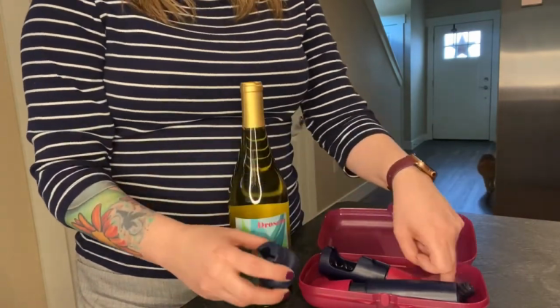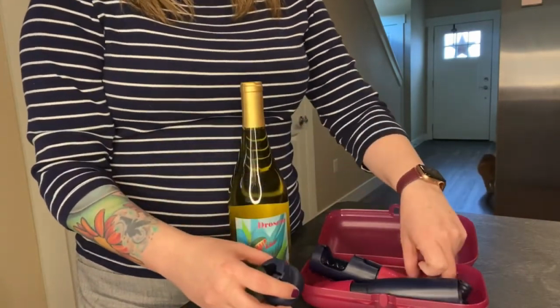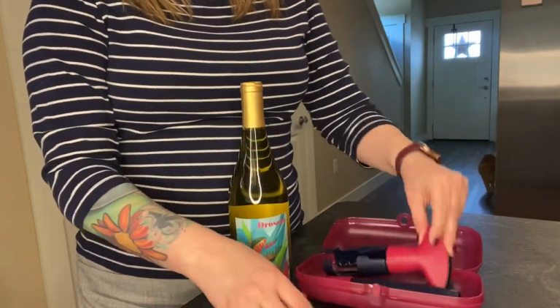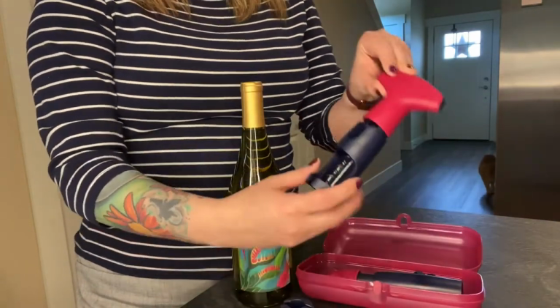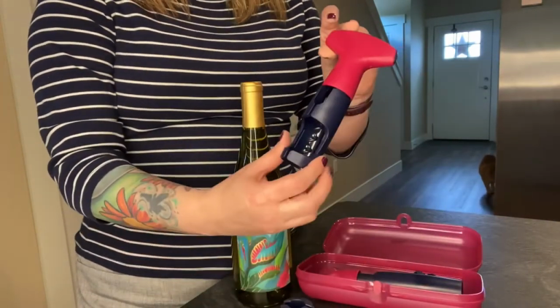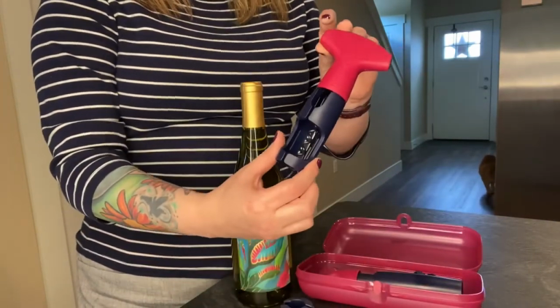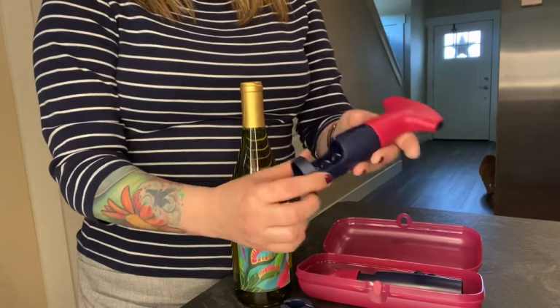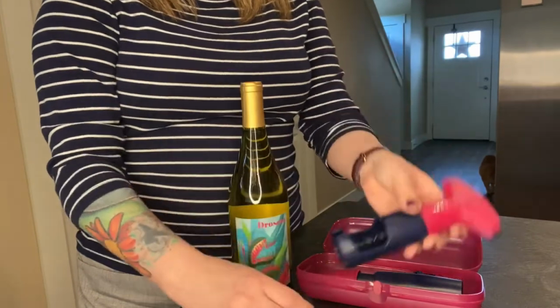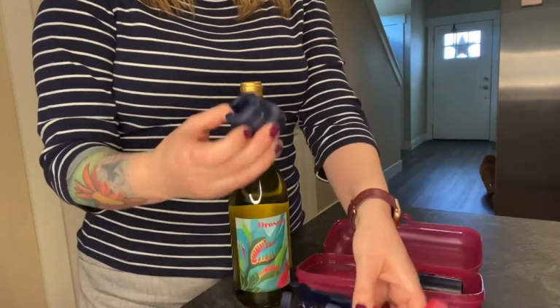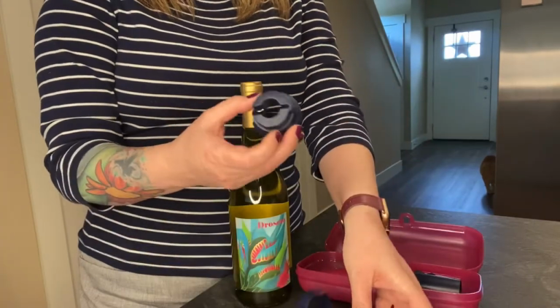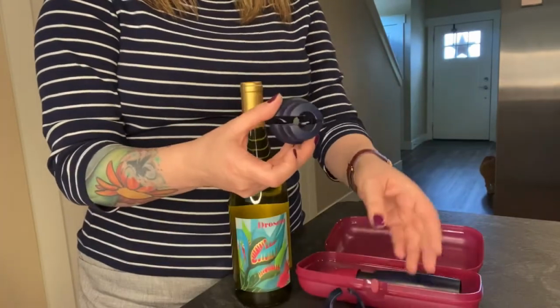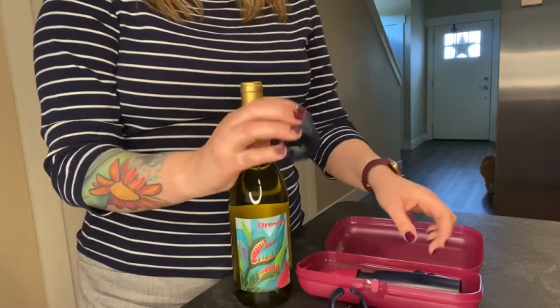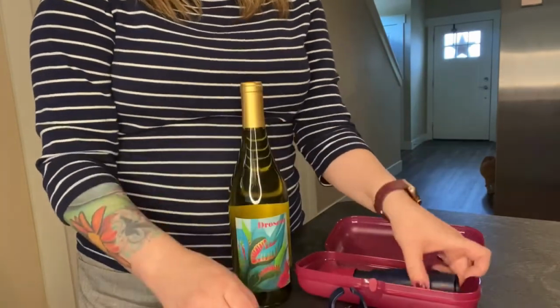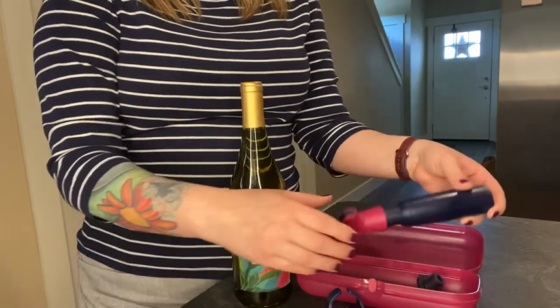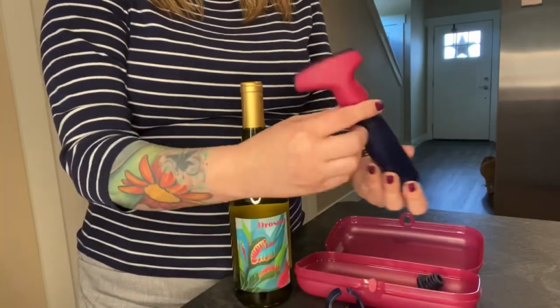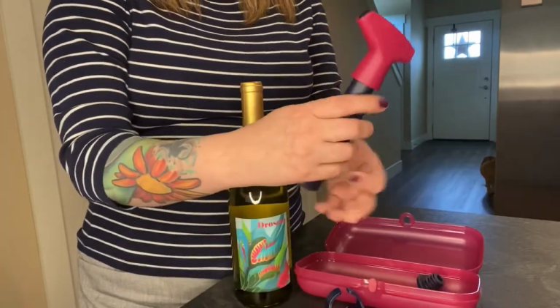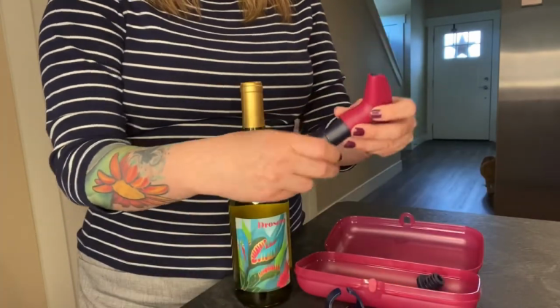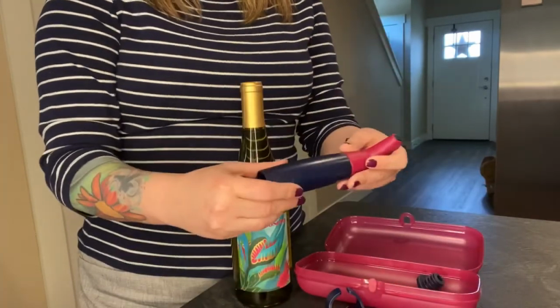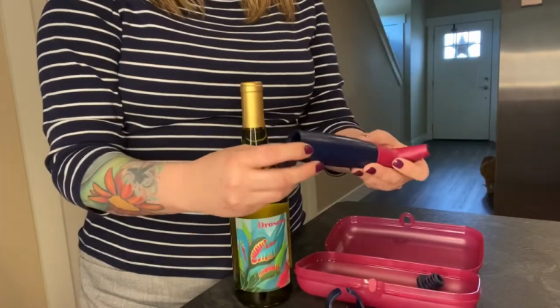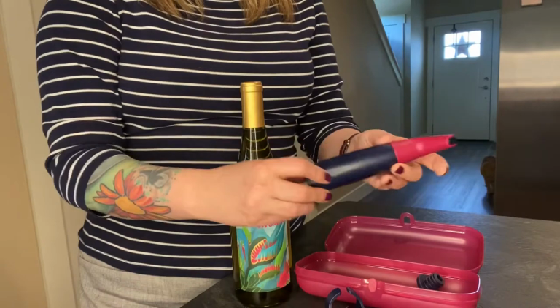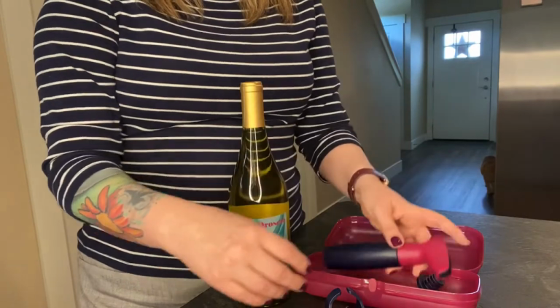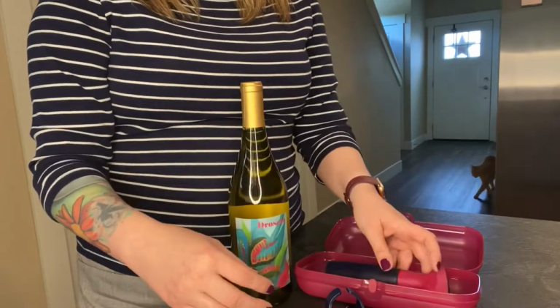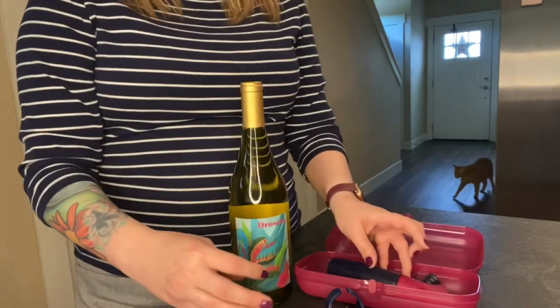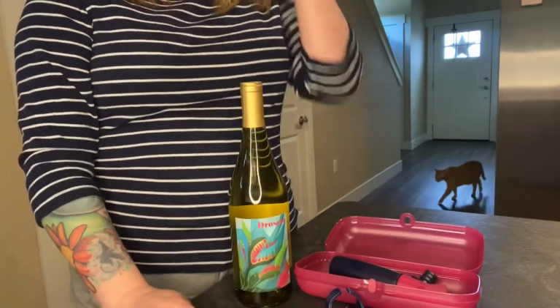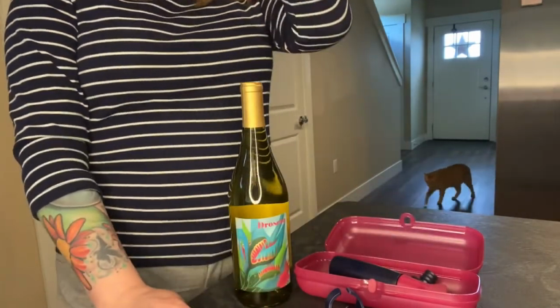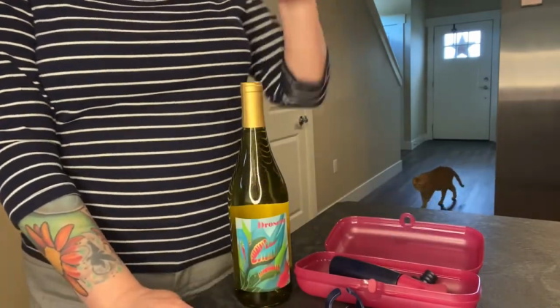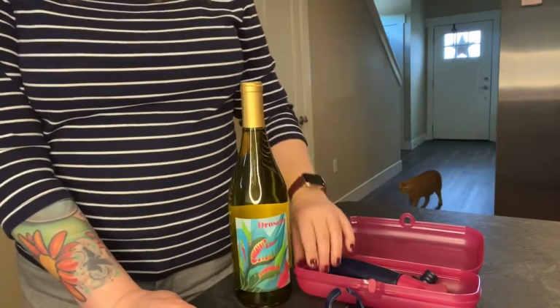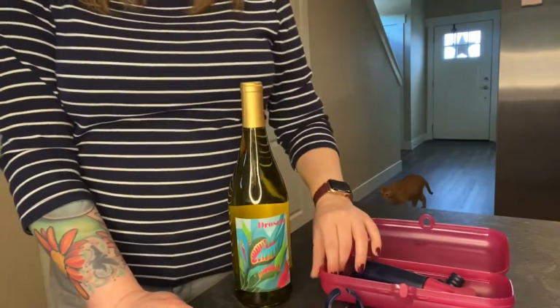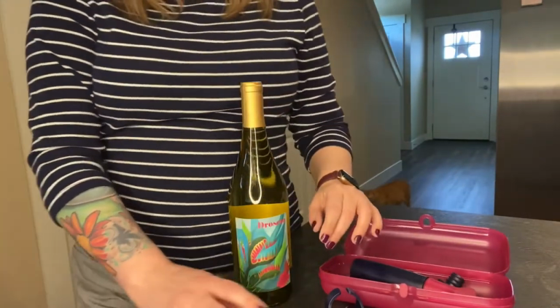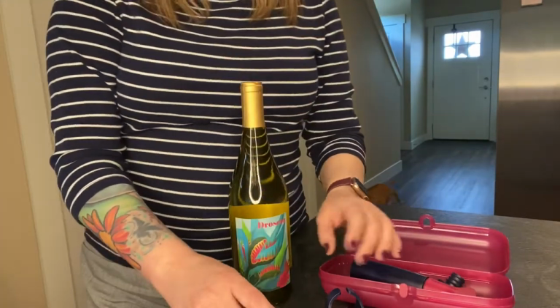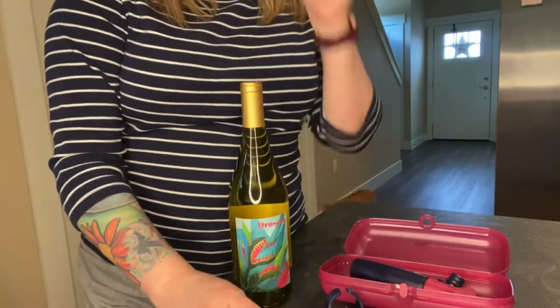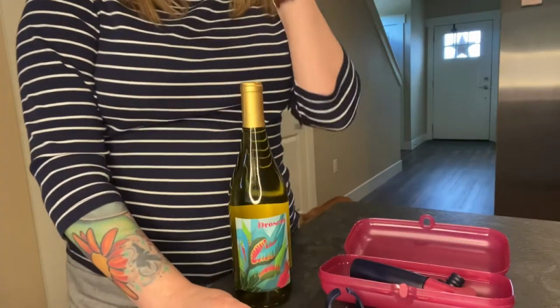Let me show this — the corkscrew, the foil cutter, and it also has a pump to keep your wine fresh after you have opened it. Today I'm going to show you how to use the corkscrew and this other stuff.